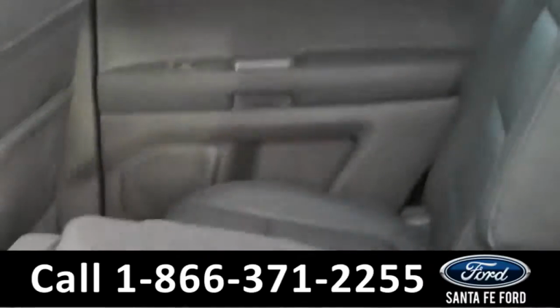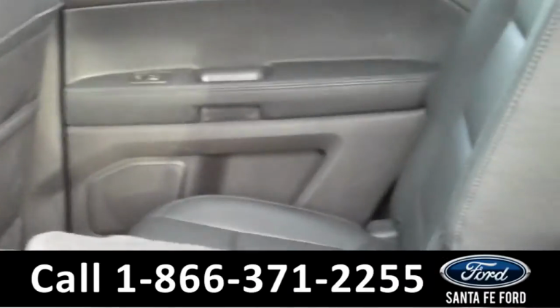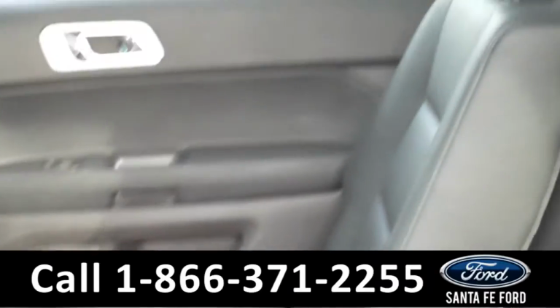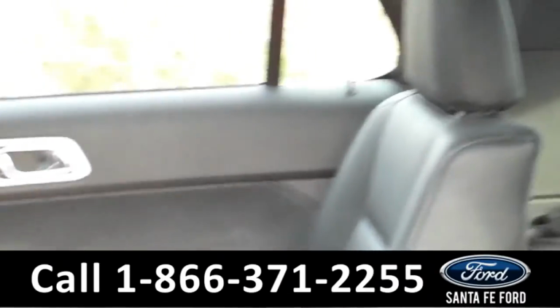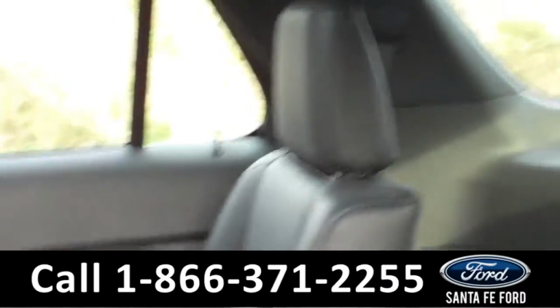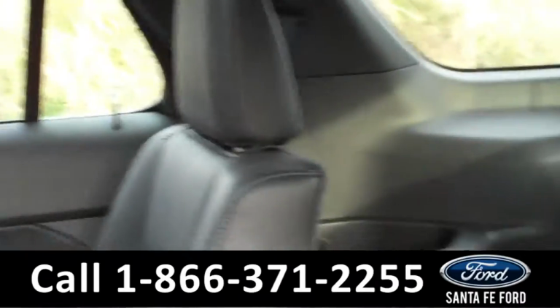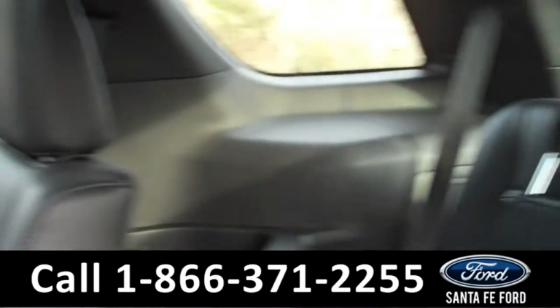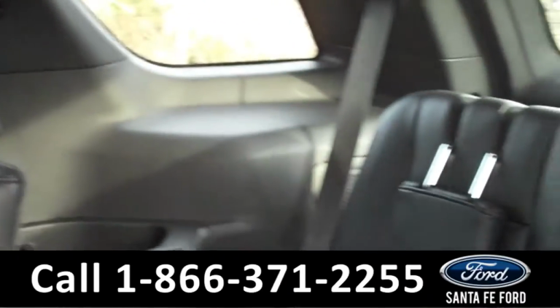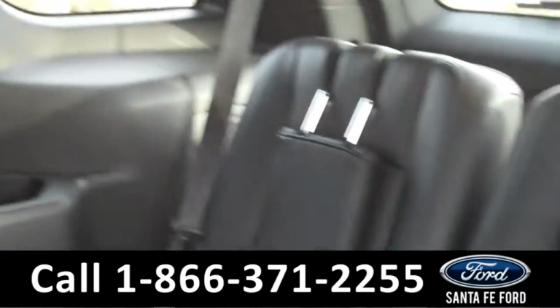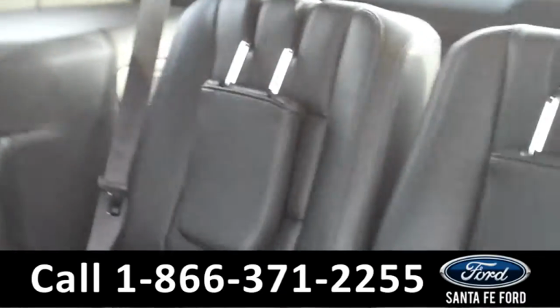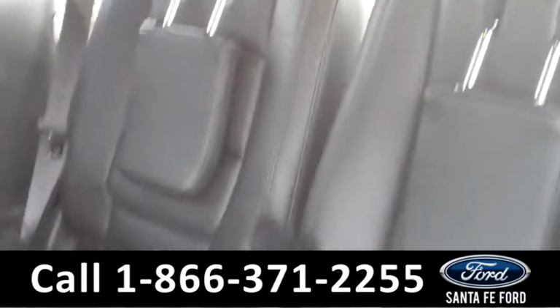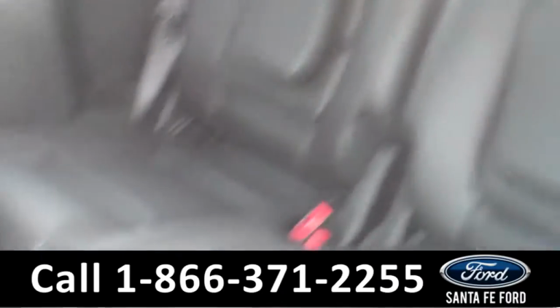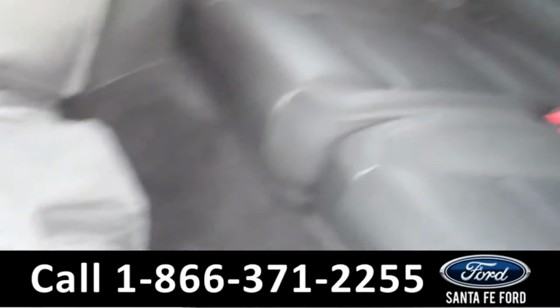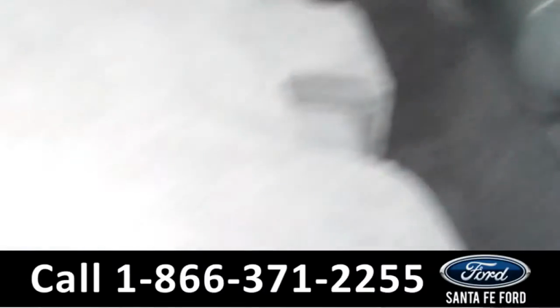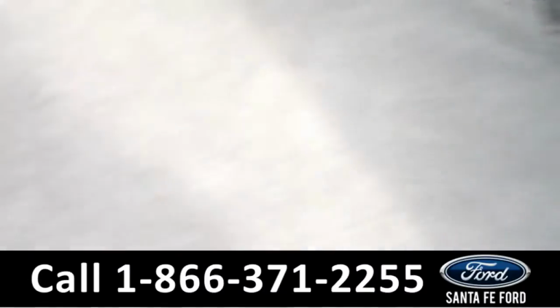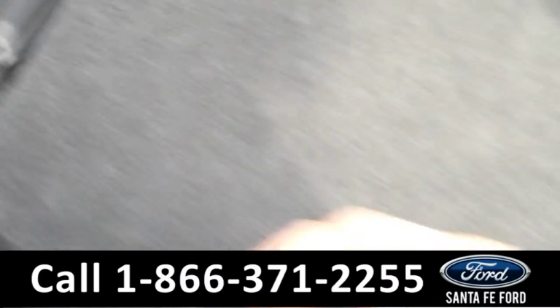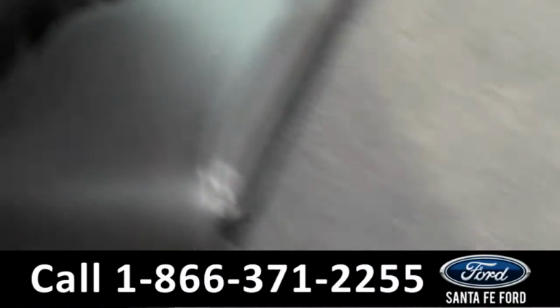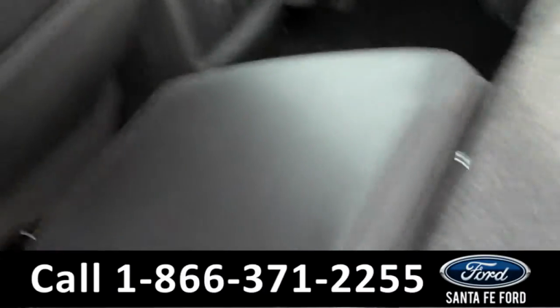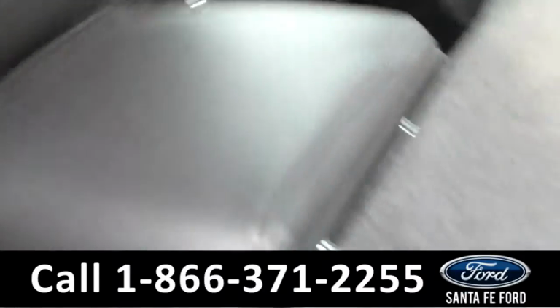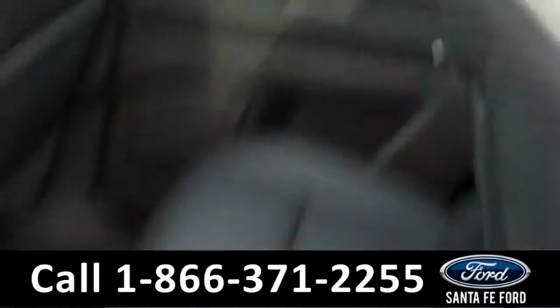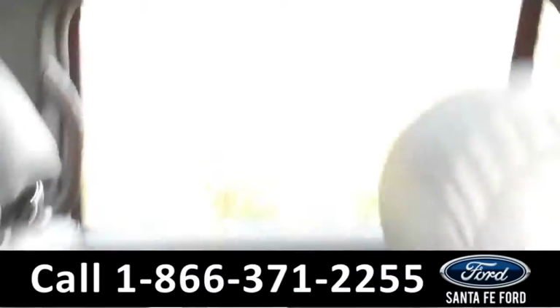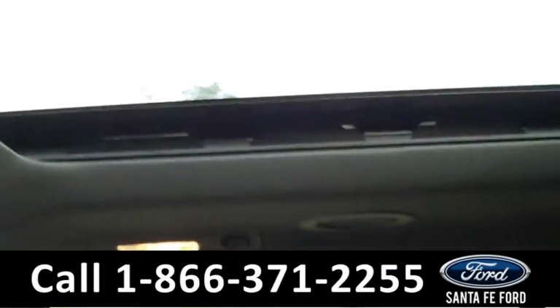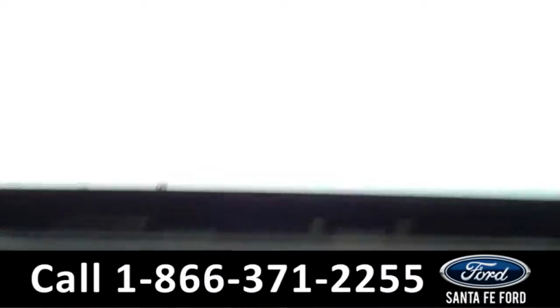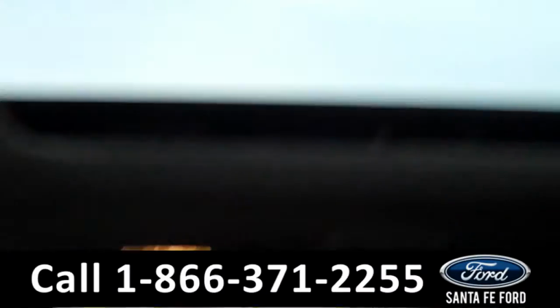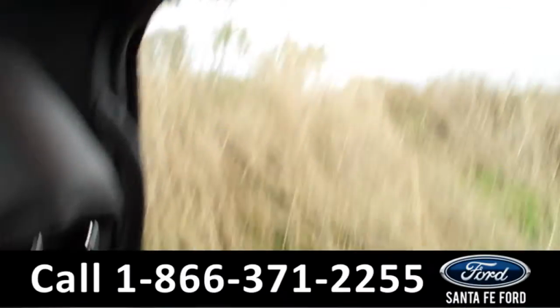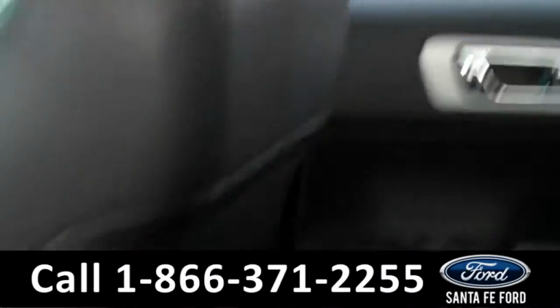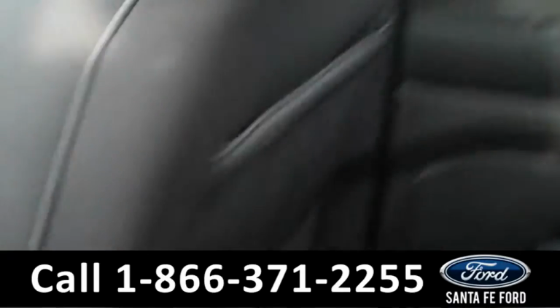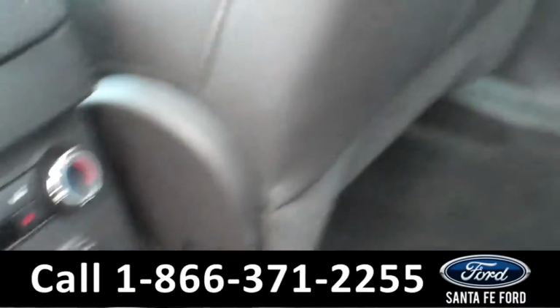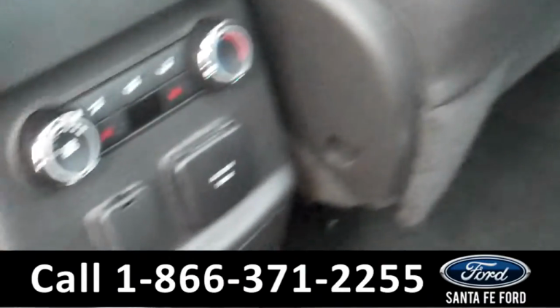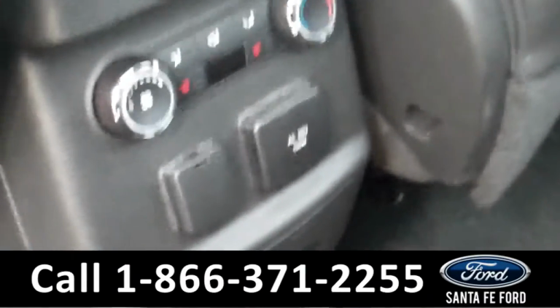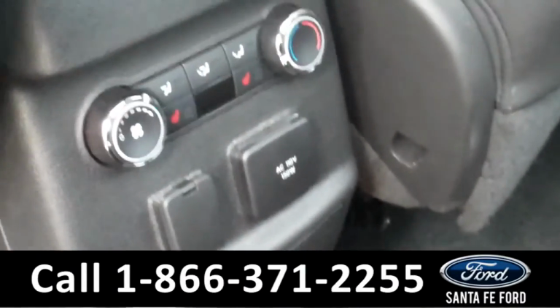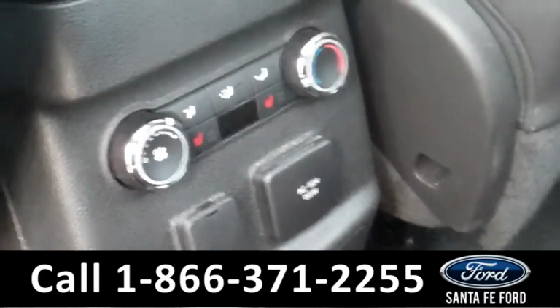Now we're going to take a minute to look at the additional seating. This vehicle is three rows and seats seven. The seats are easily foldable. The sunroof extends all the way to the back, and the people in your second row have heated seats.